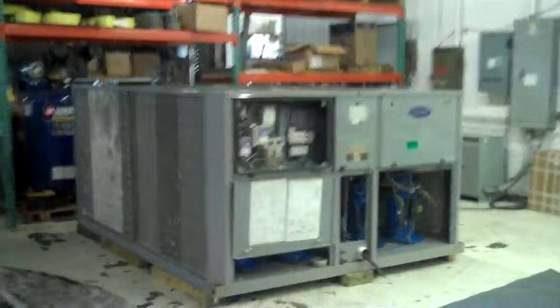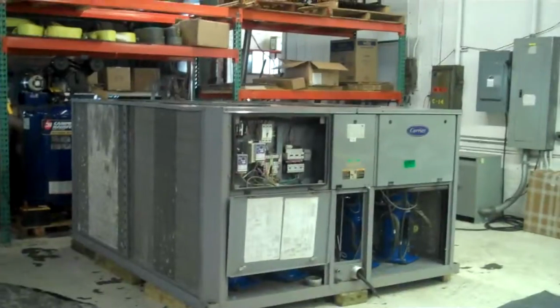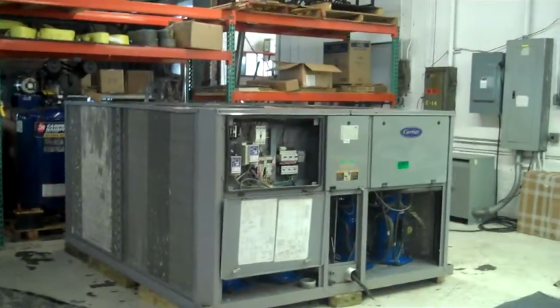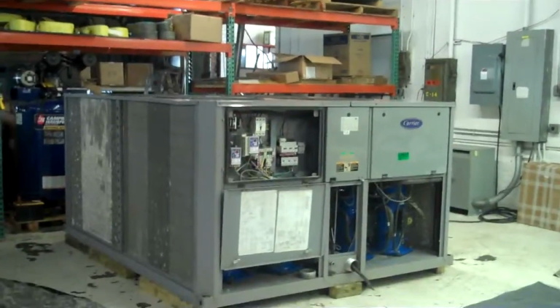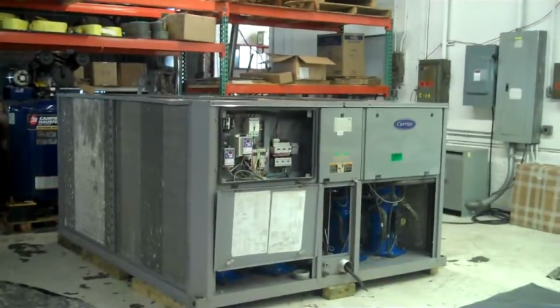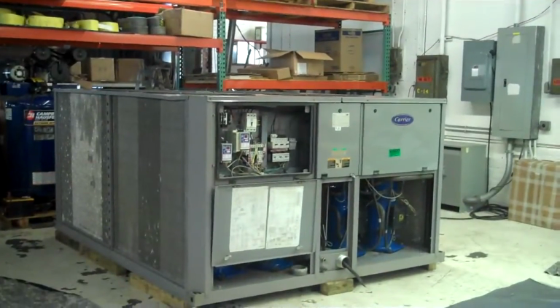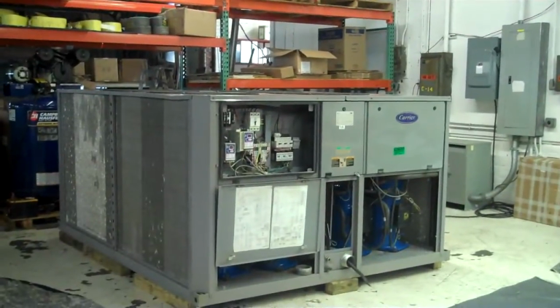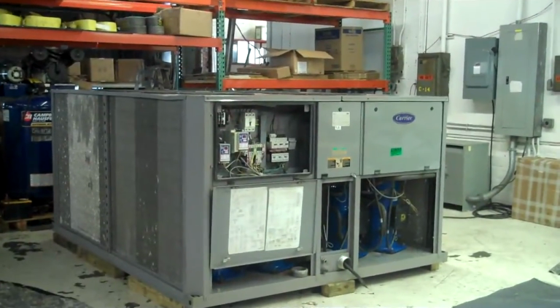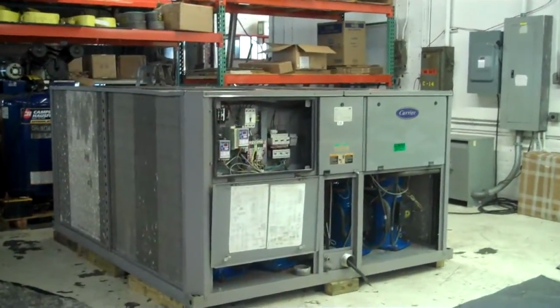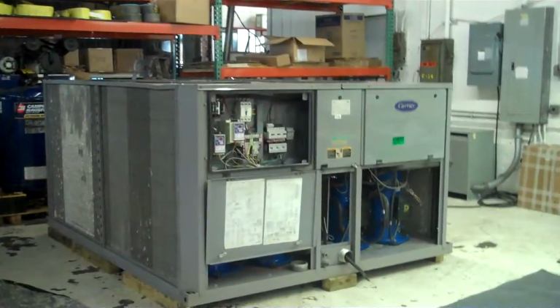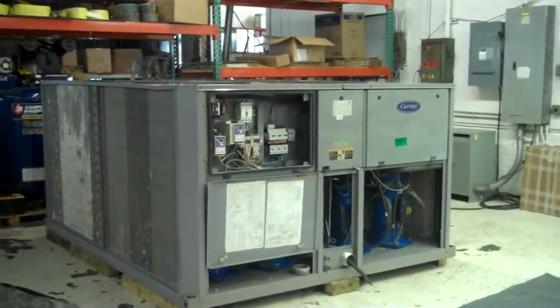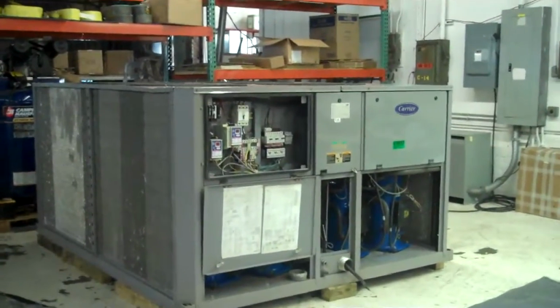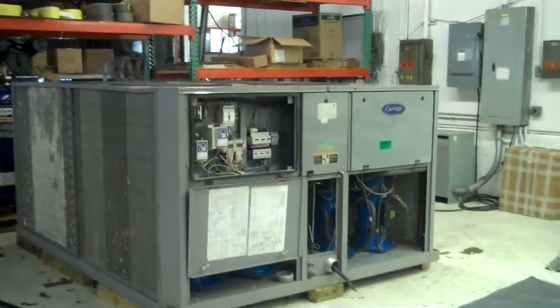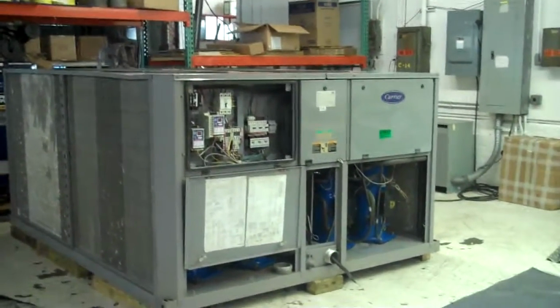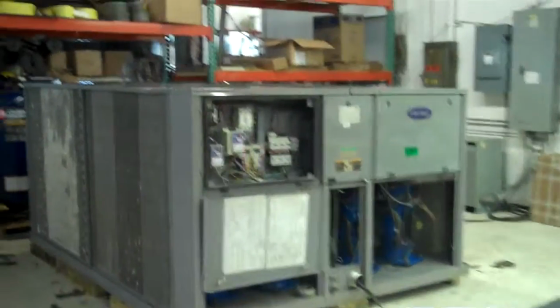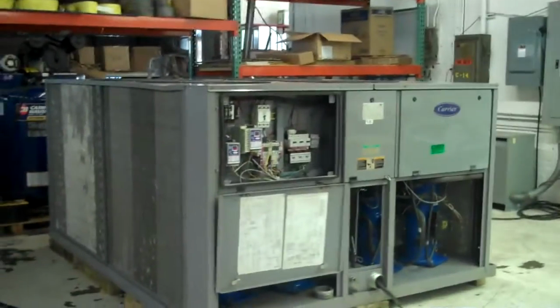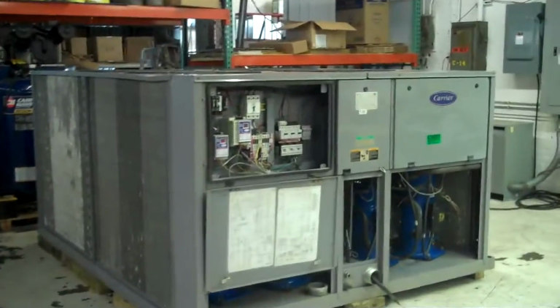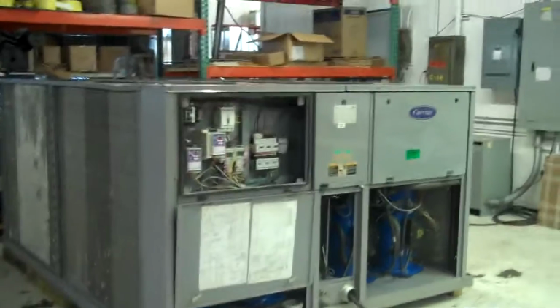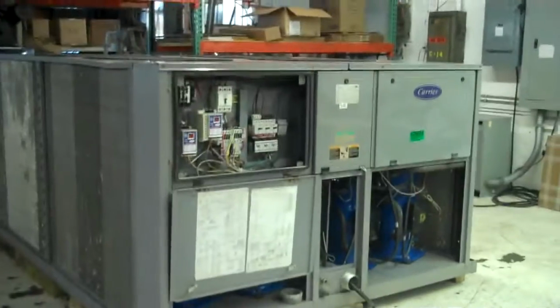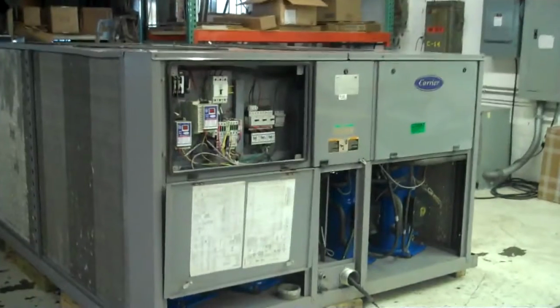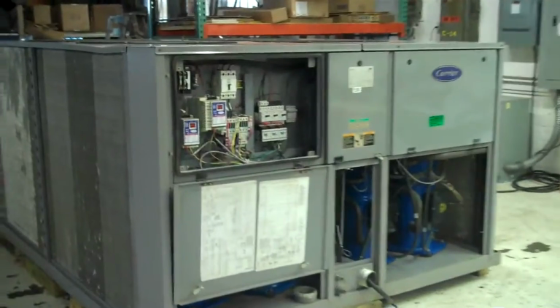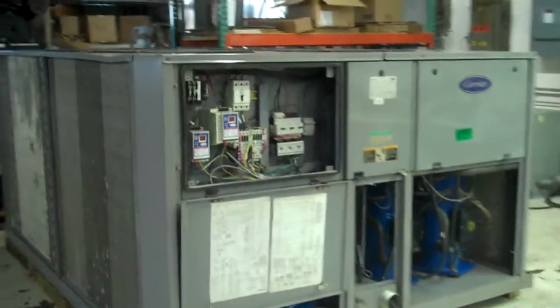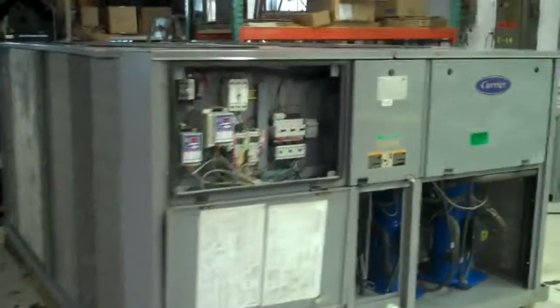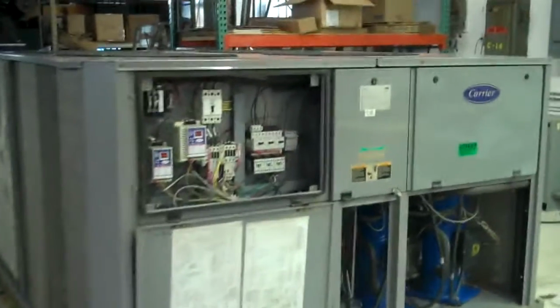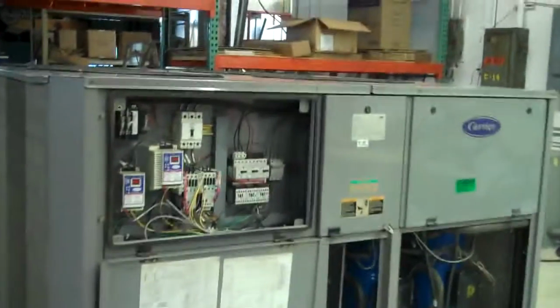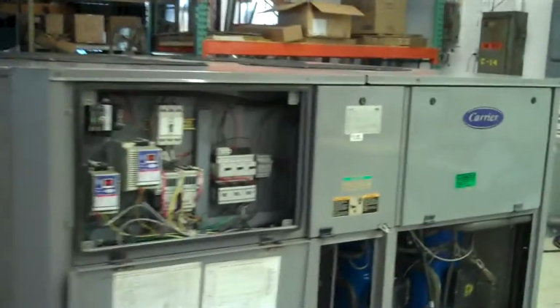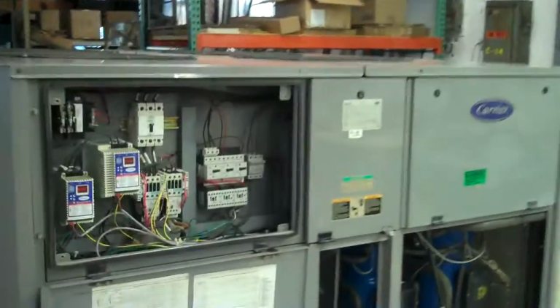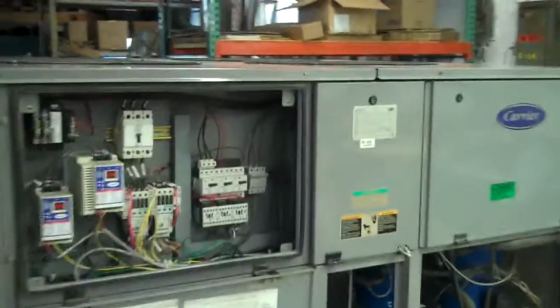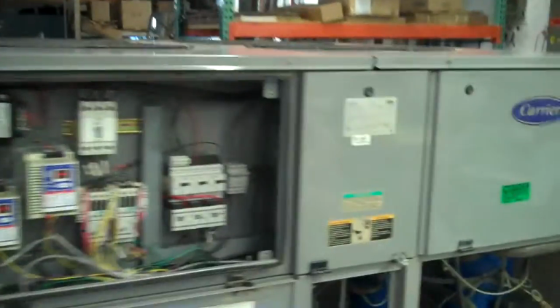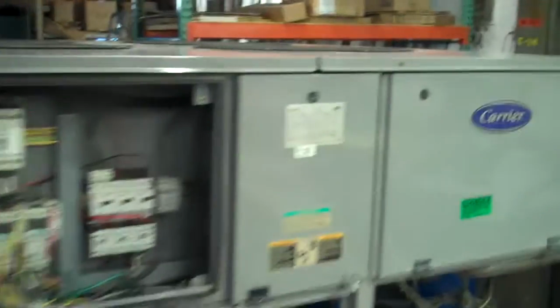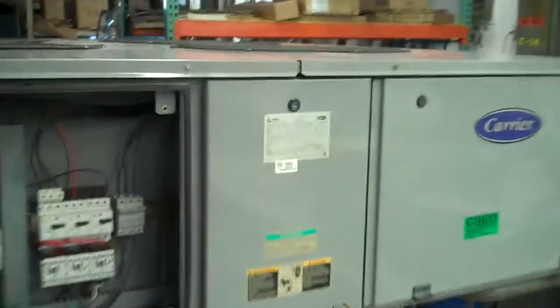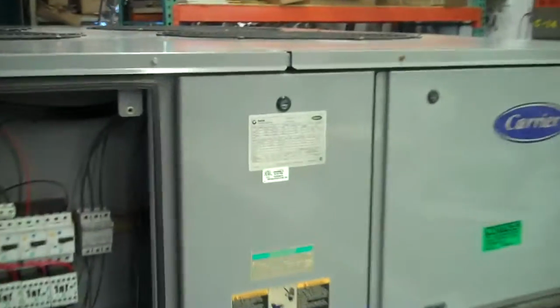This is Scott from KIG. It's Friday, April 26th, and this is our Carrier Aquasnap Chiller.